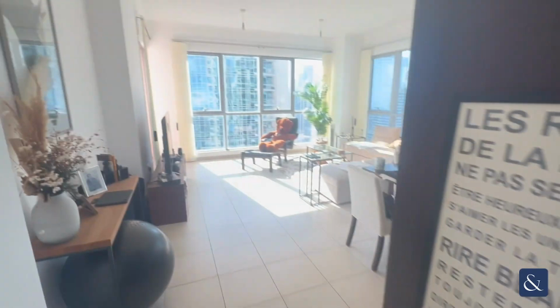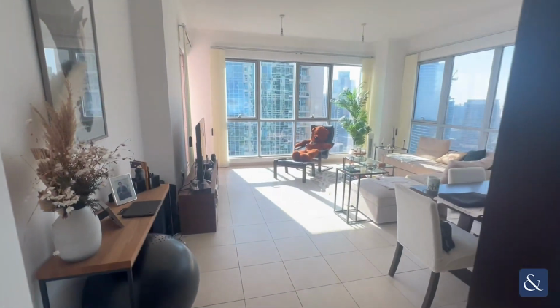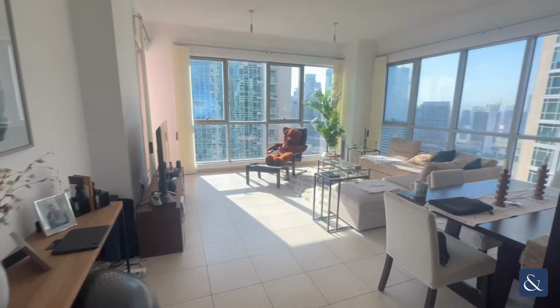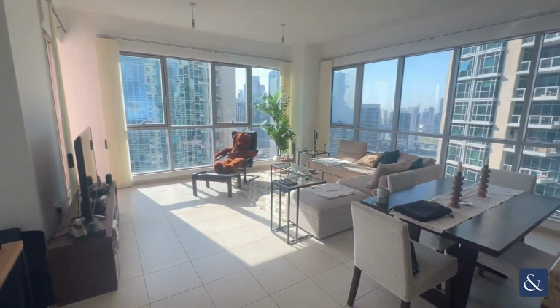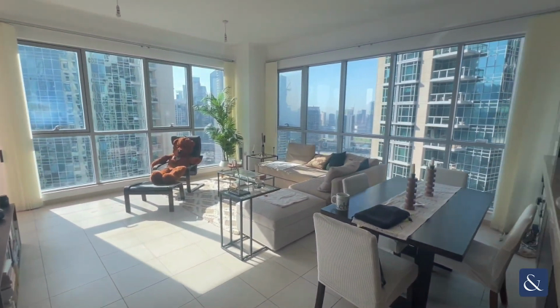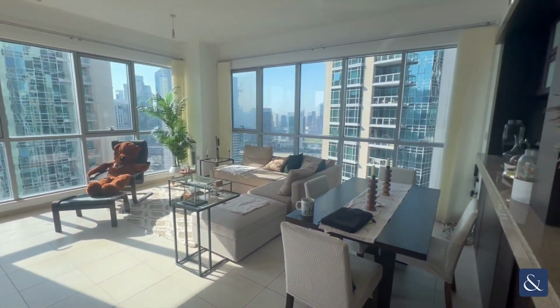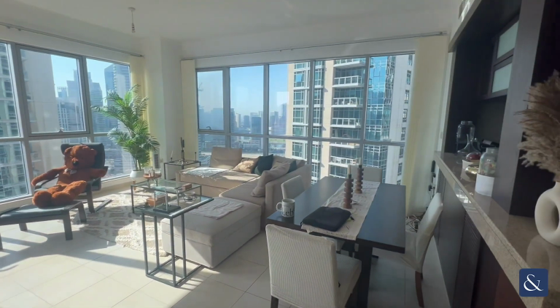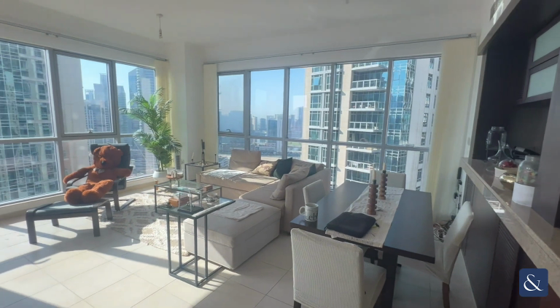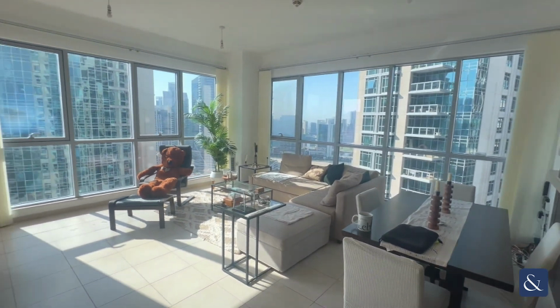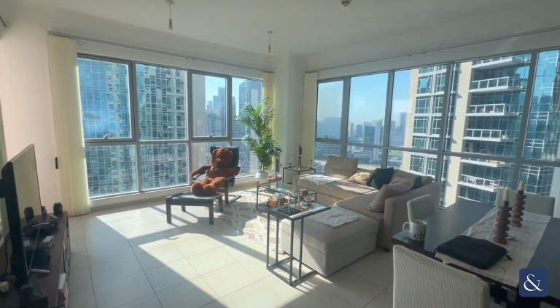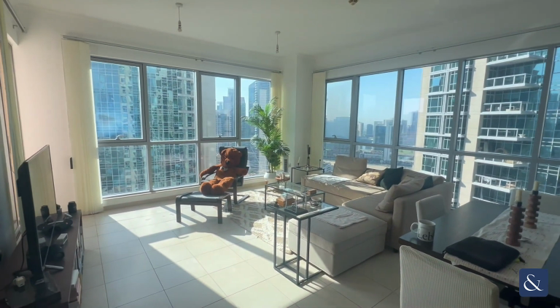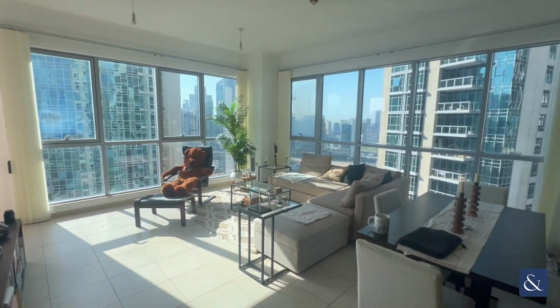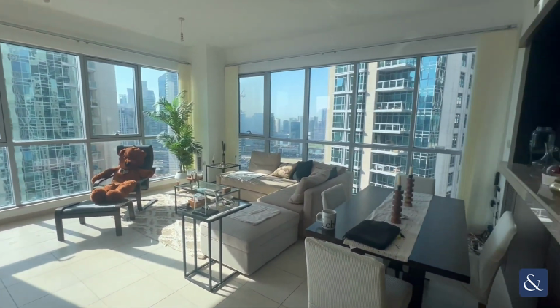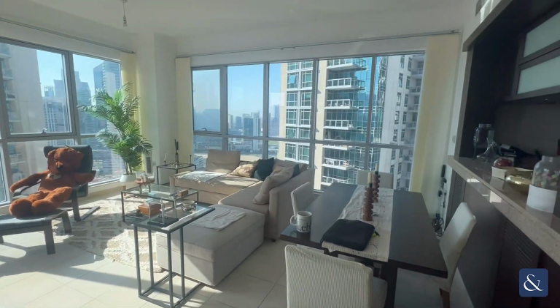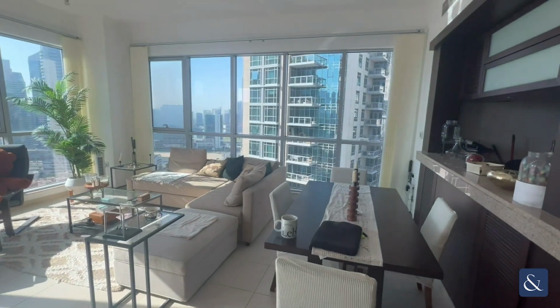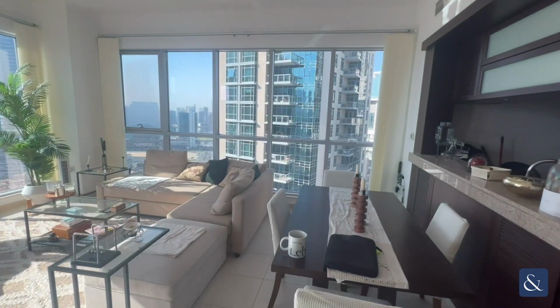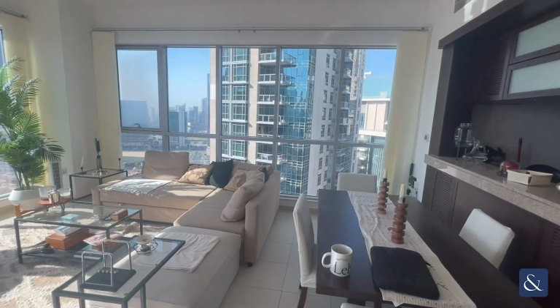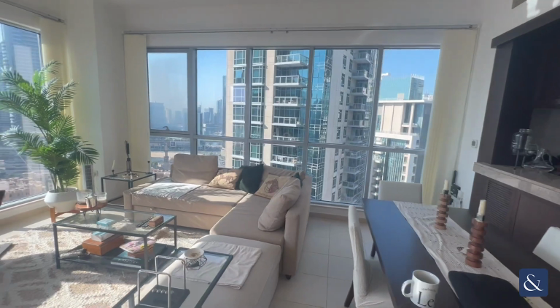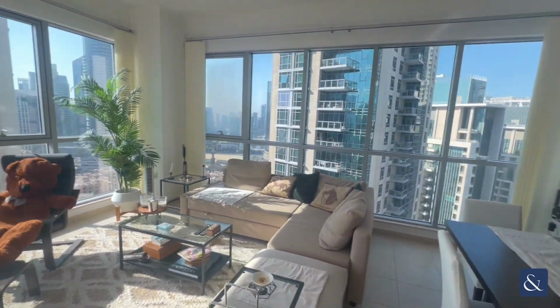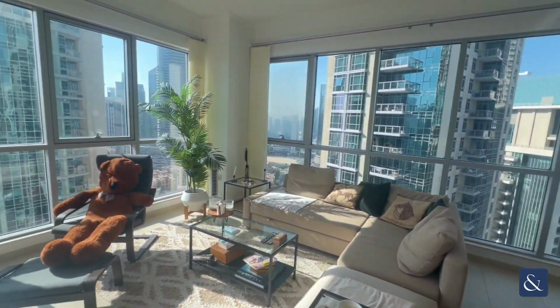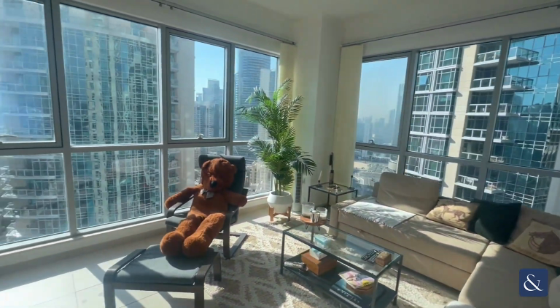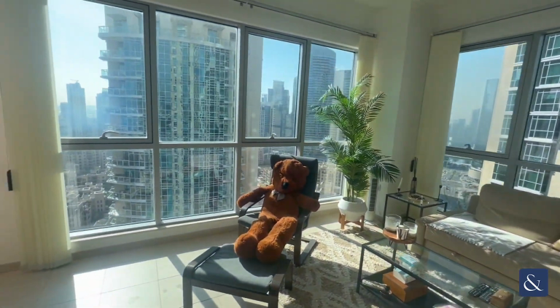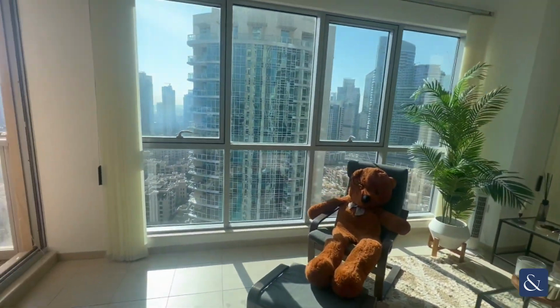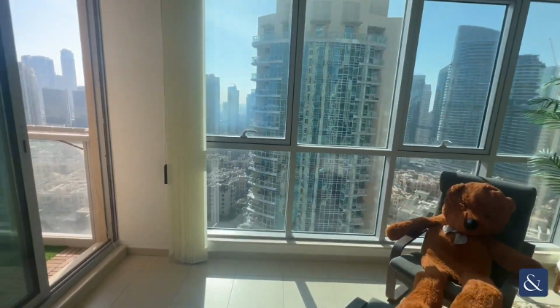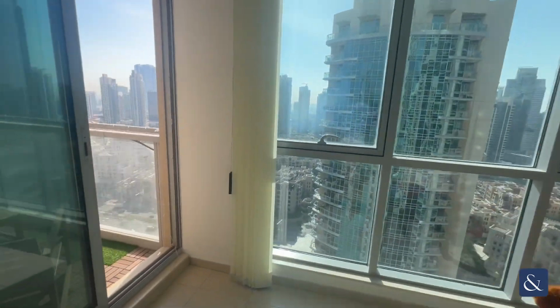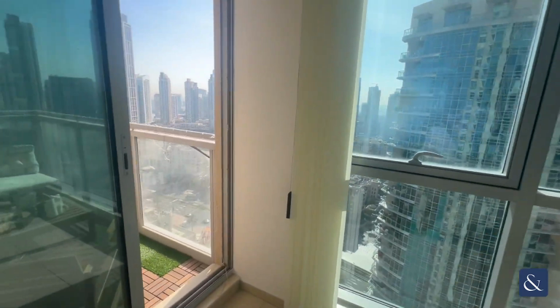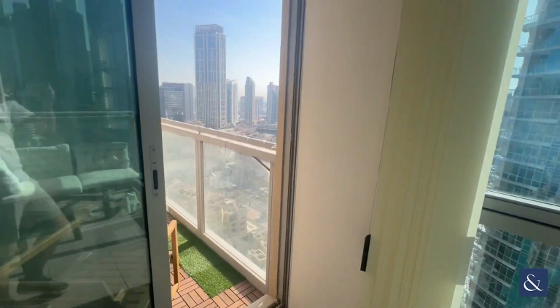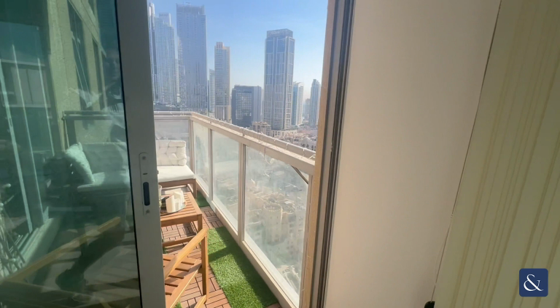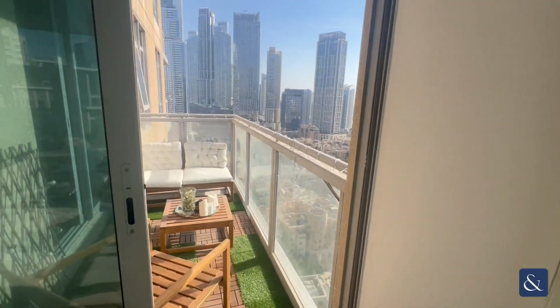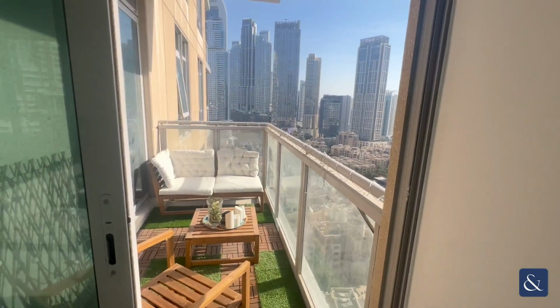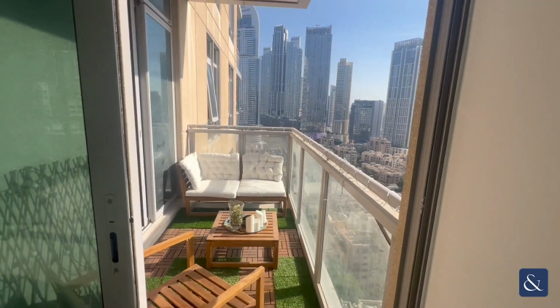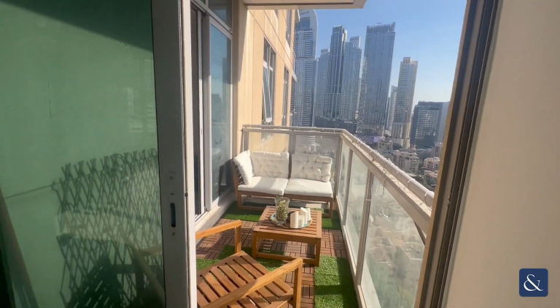Coming through to the living and dining area — very bright, with windows on both walls and lots of natural light in here. Those same views as well, and access to the balcony from the living room also.